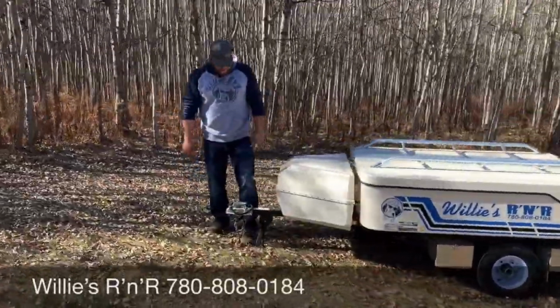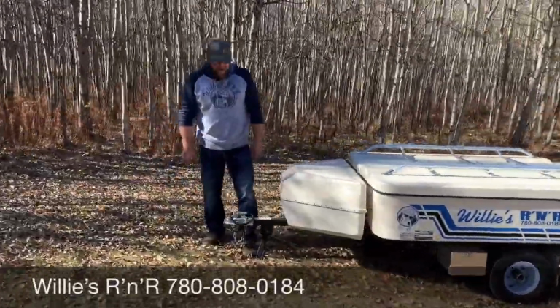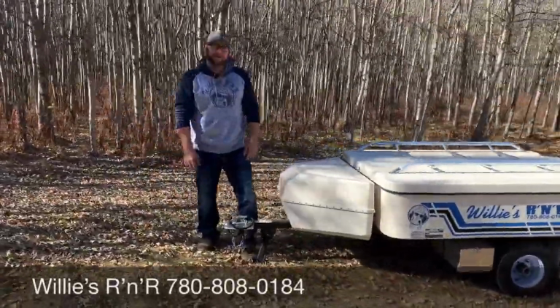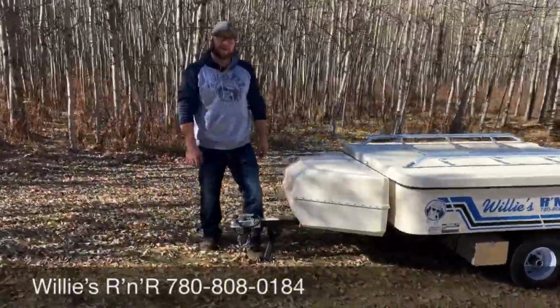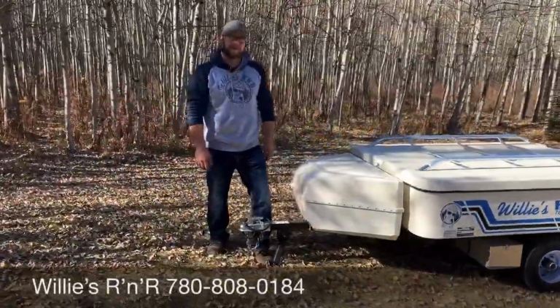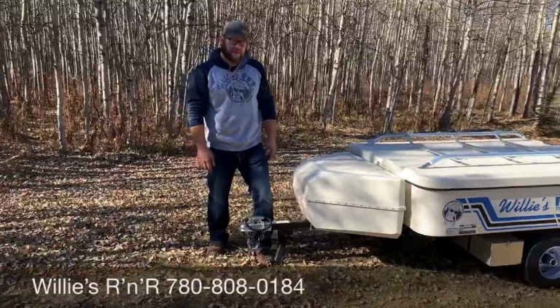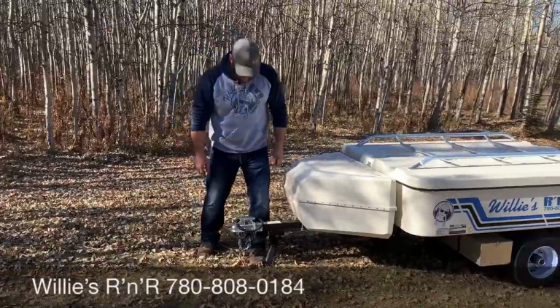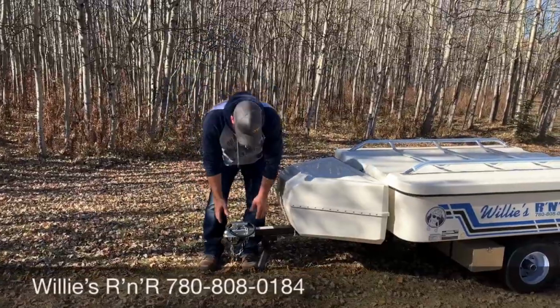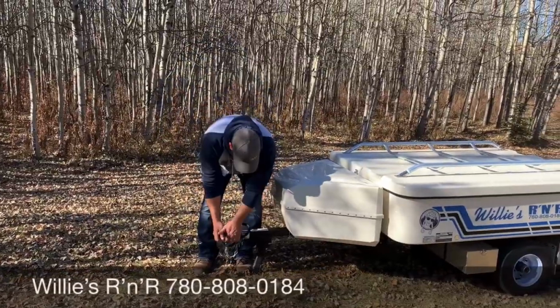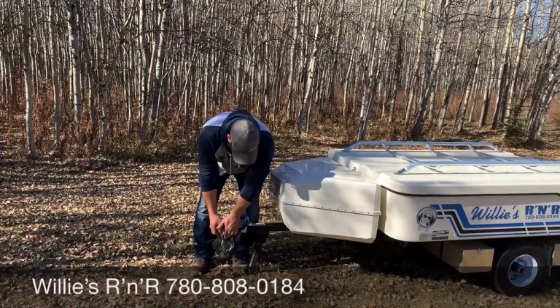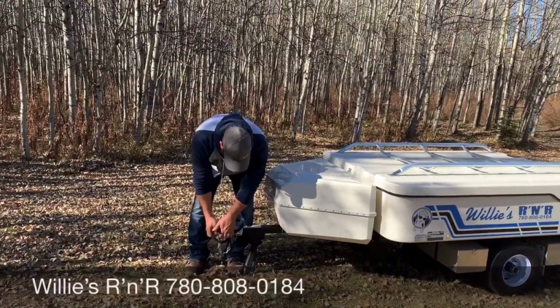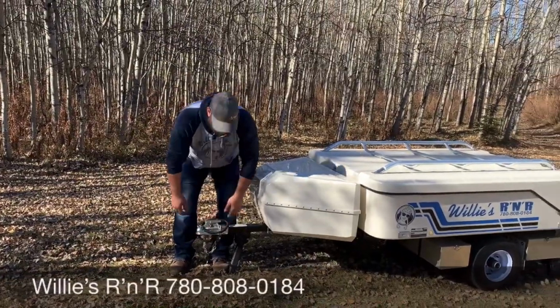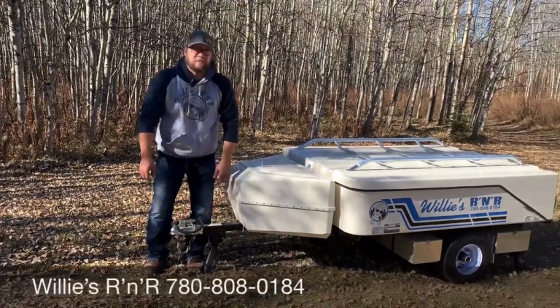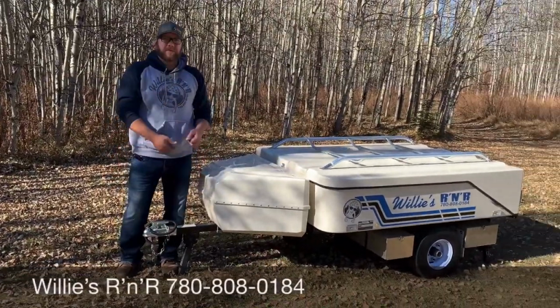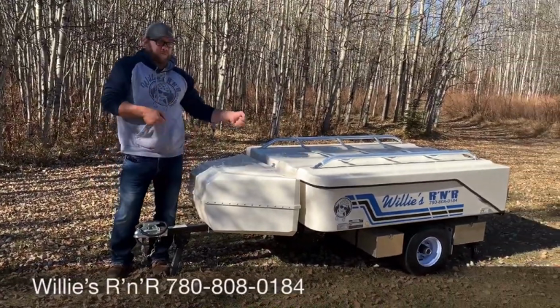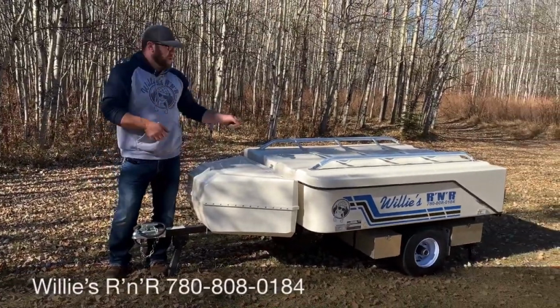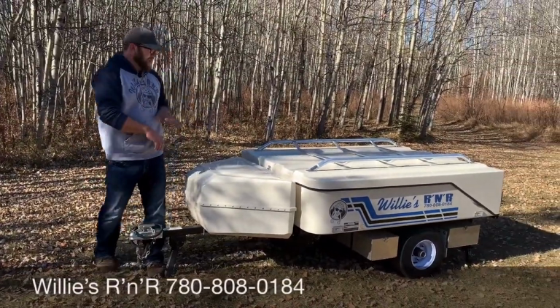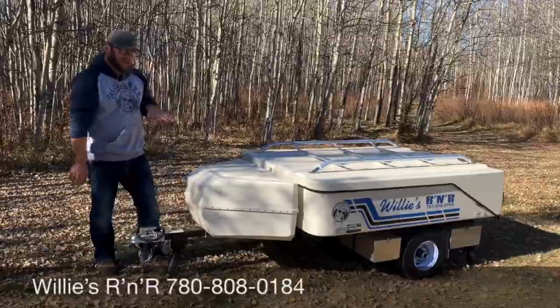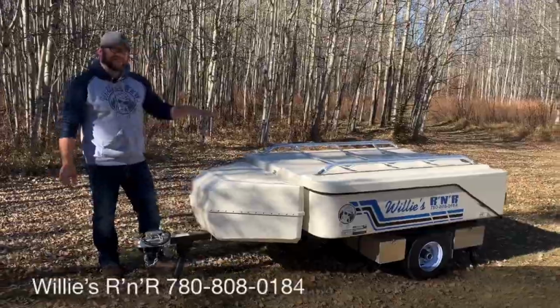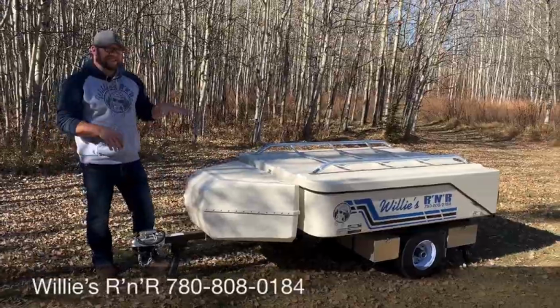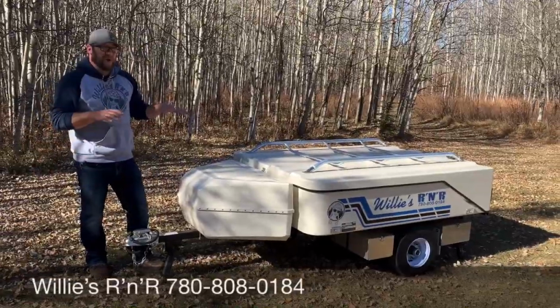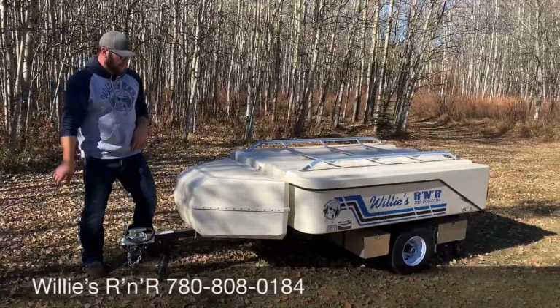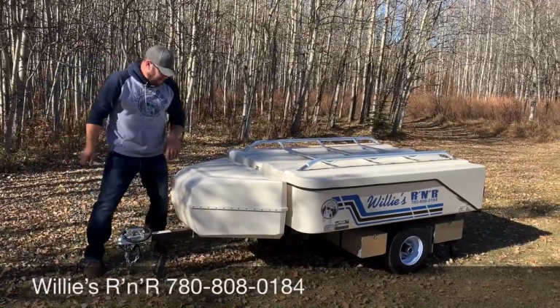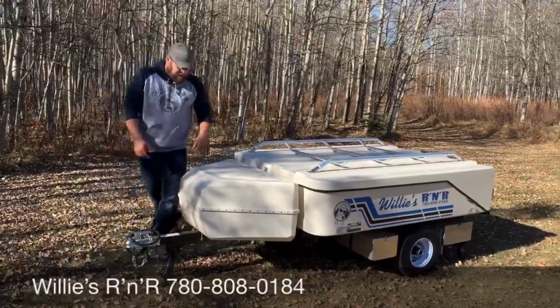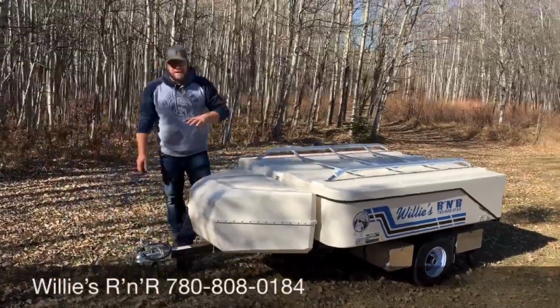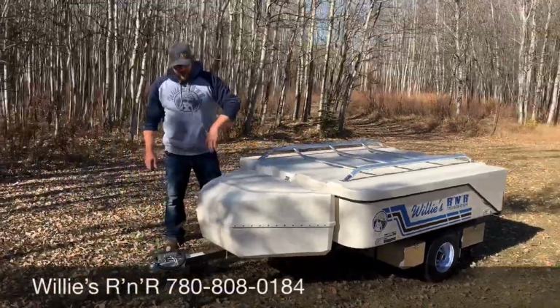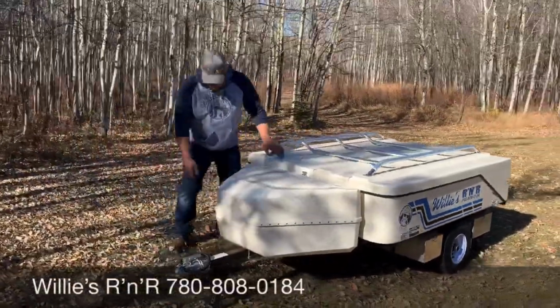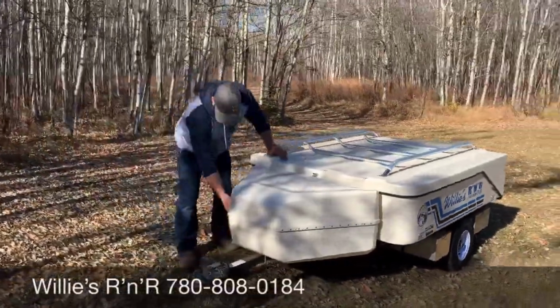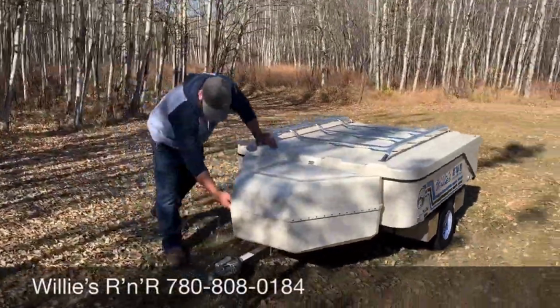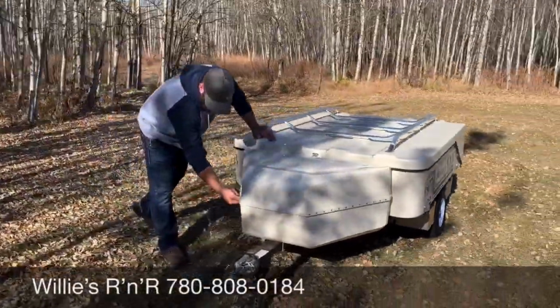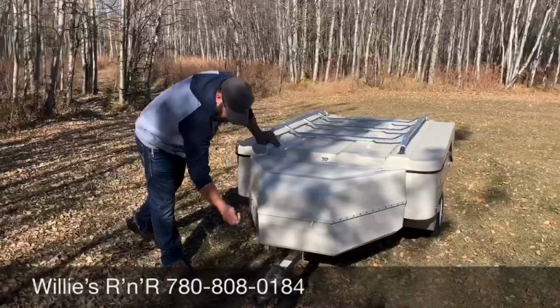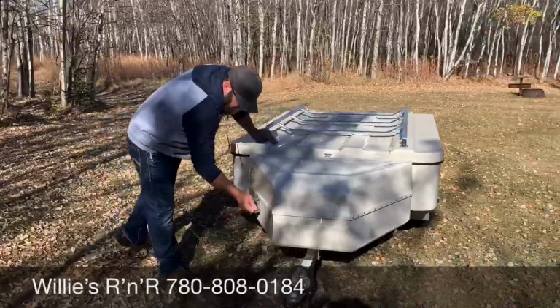Now we'll go back to the front. What I like to do is stand on this little pedestal of the foot and just lift up on the trailer just a little bit to put a little pressure on it. It should be sitting somewhat level. Now we're going to come around here and open up our latch for the front pod.